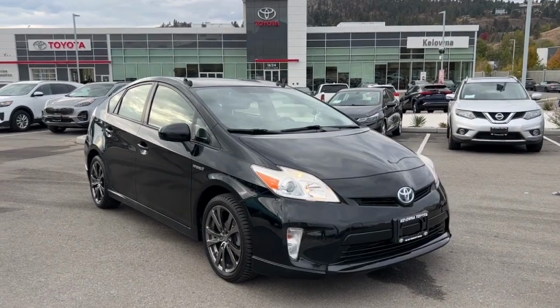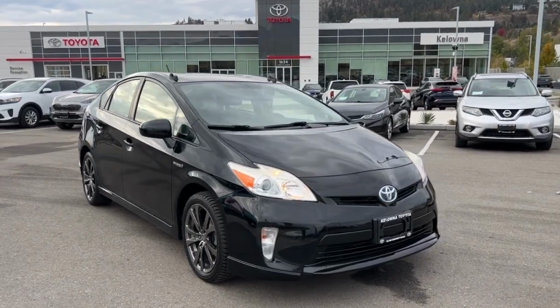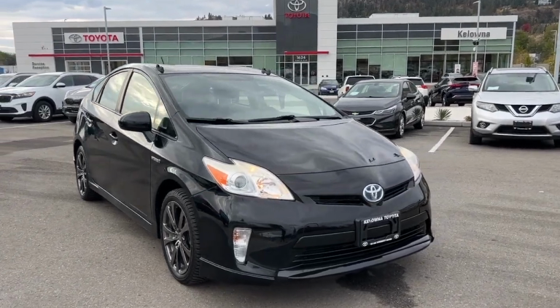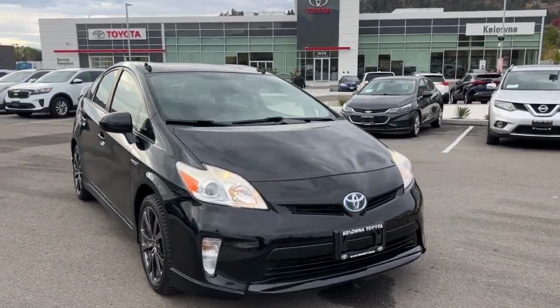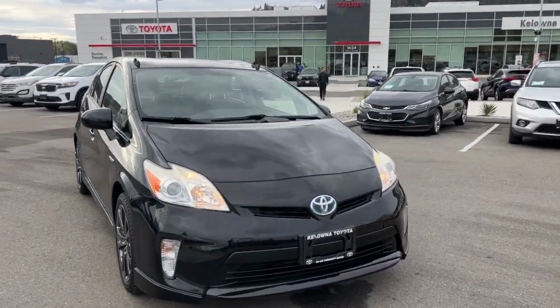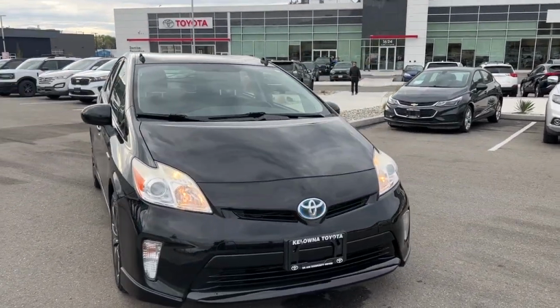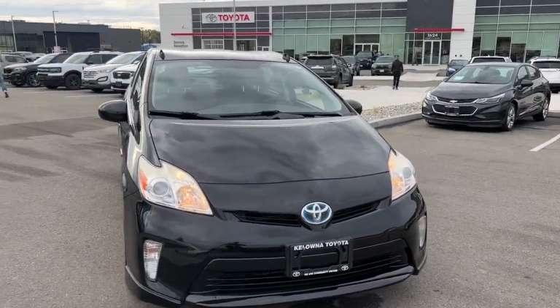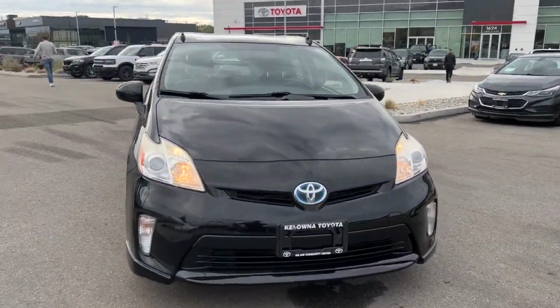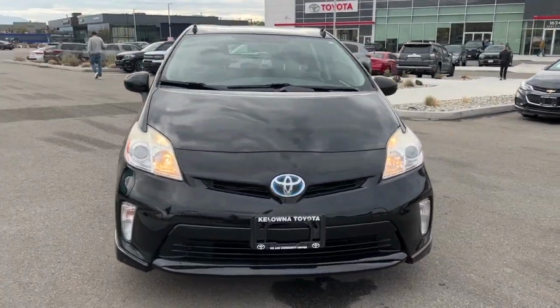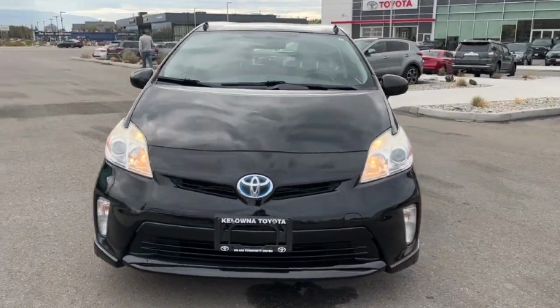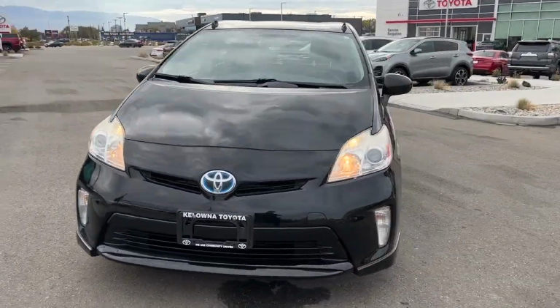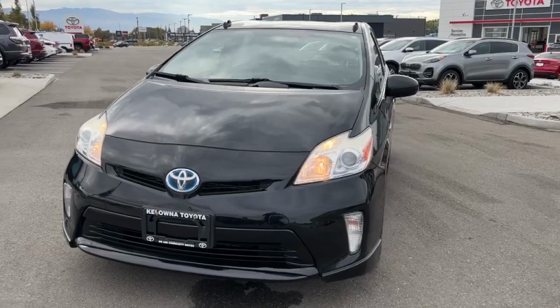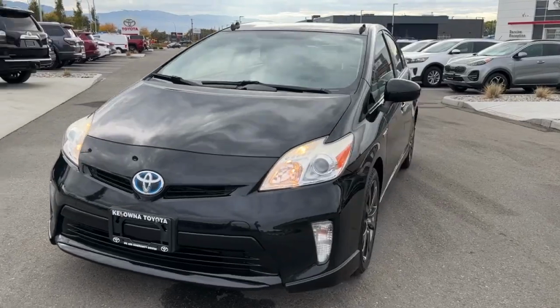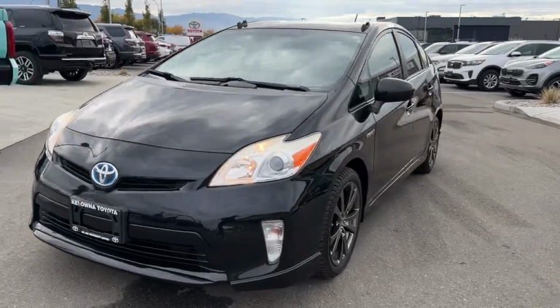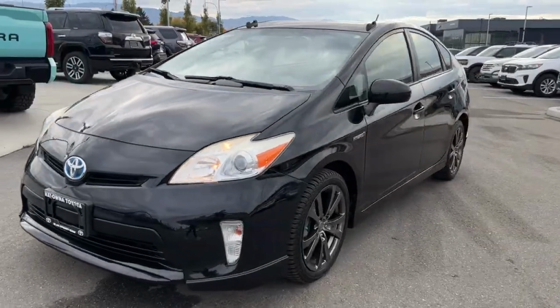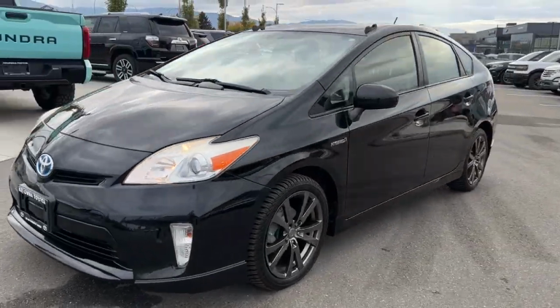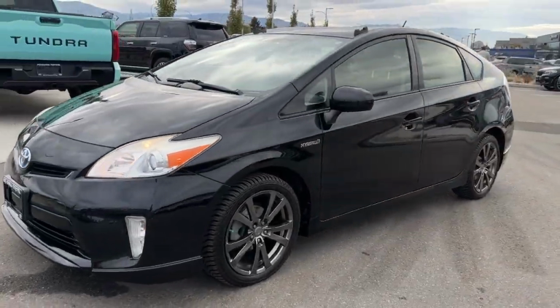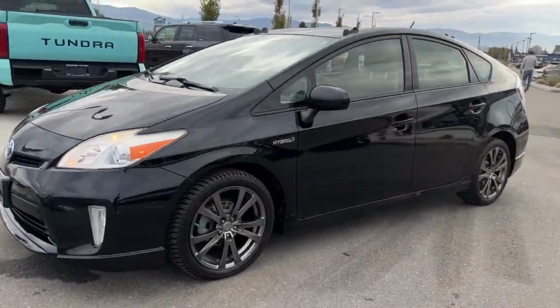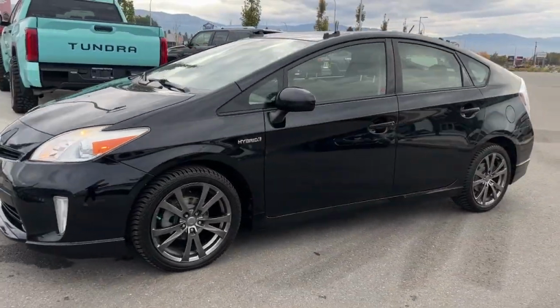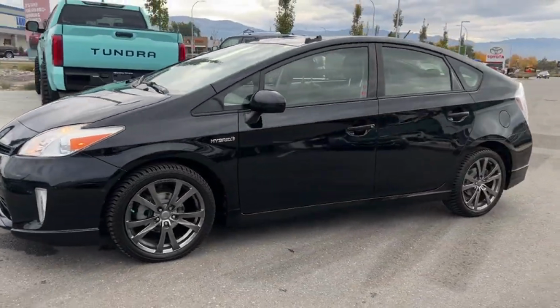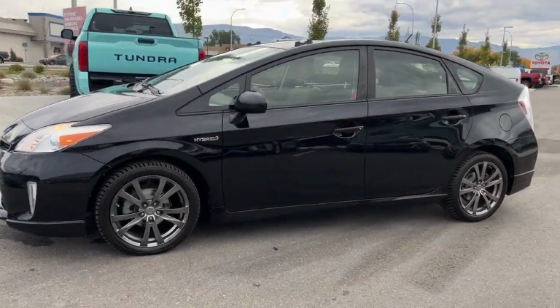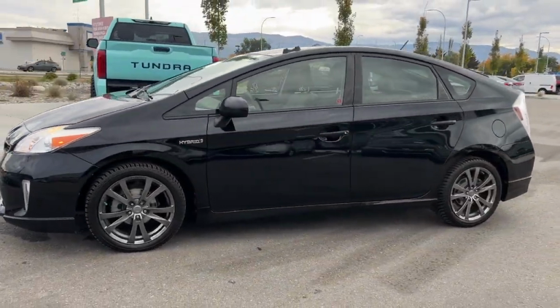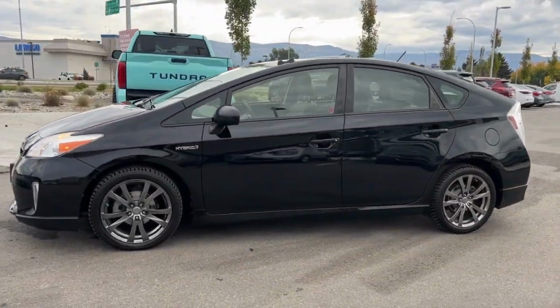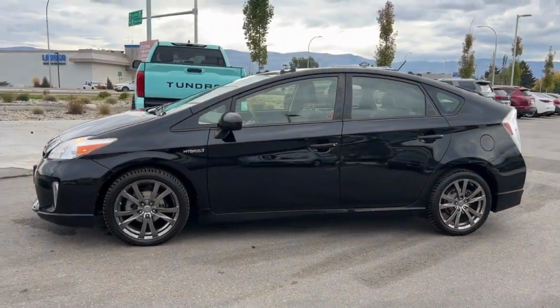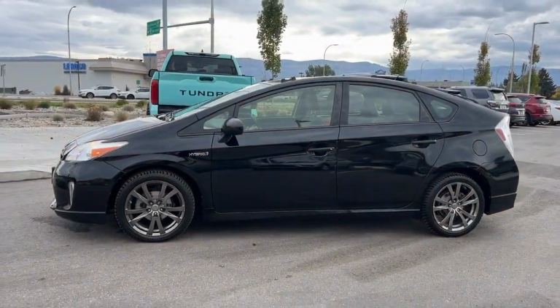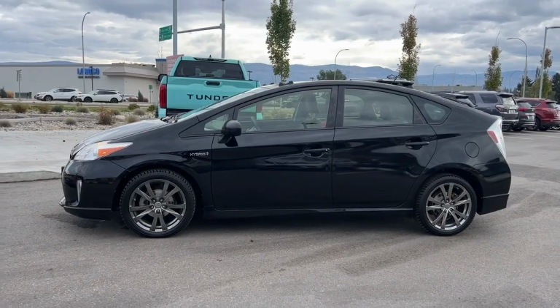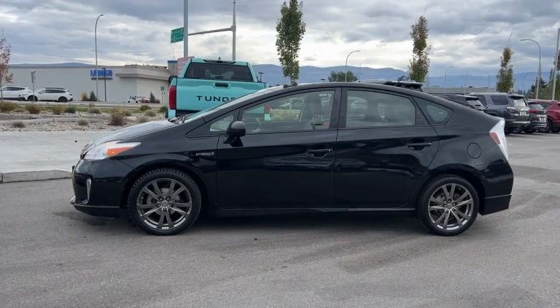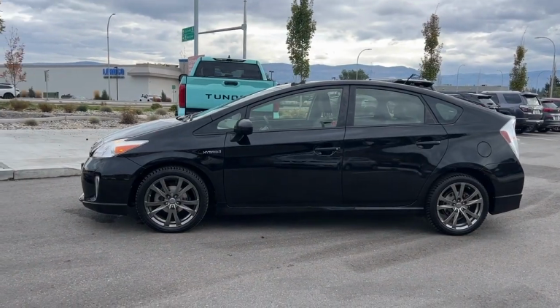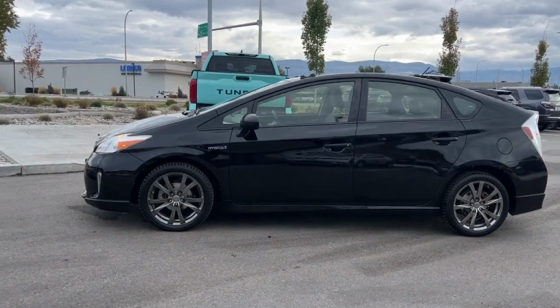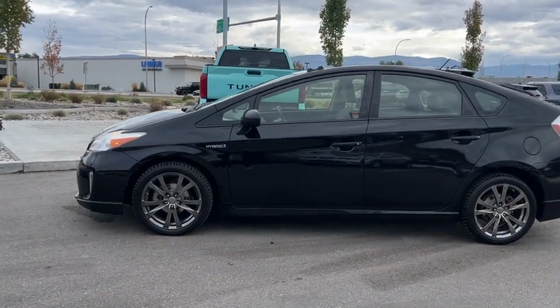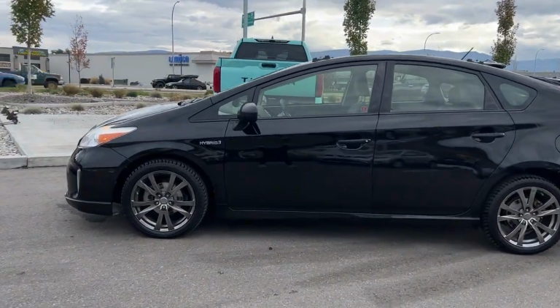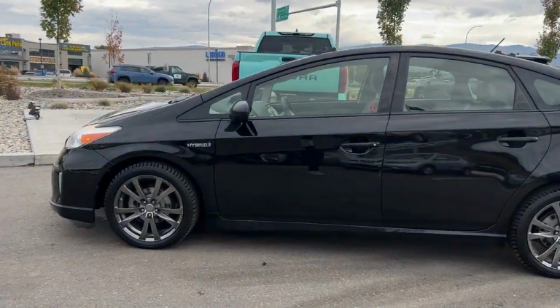Introducing the eco-friendly and tech-savvy 2013 Toyota Prius, available now at Kelowna Toyota. Experience the convenience of keyless ignition and entry, ensuring your travel begins seamlessly.